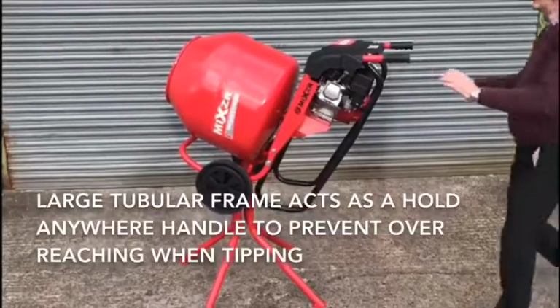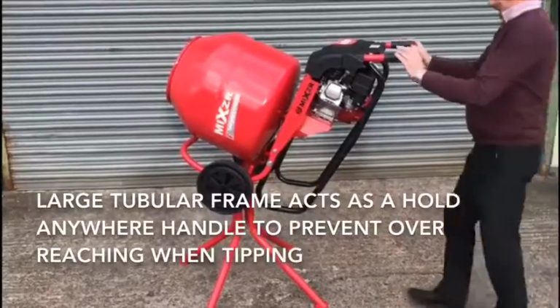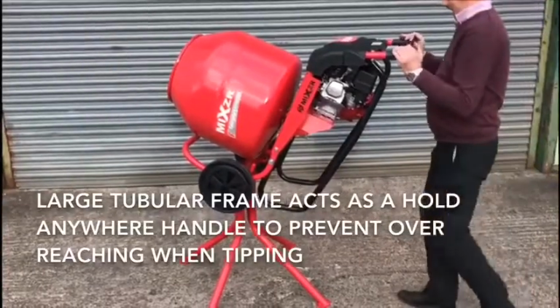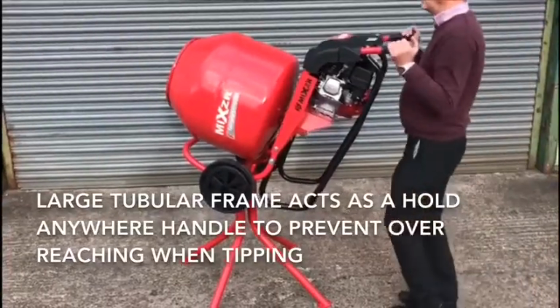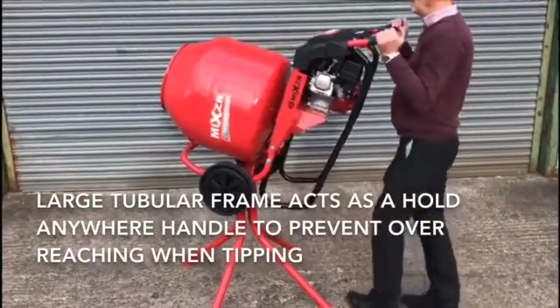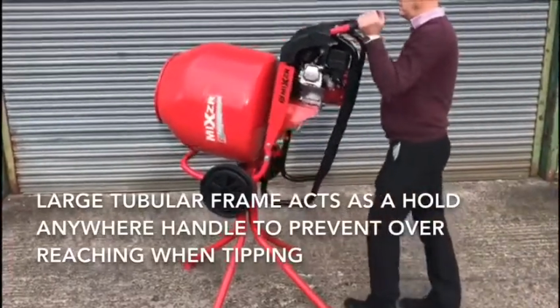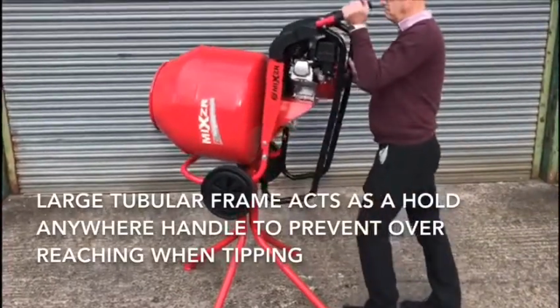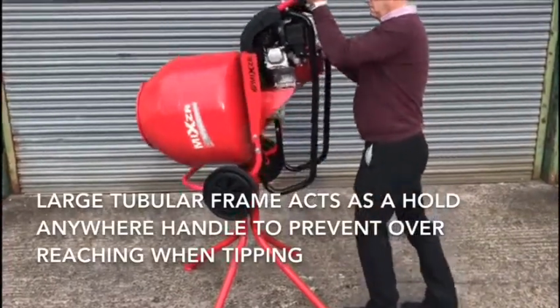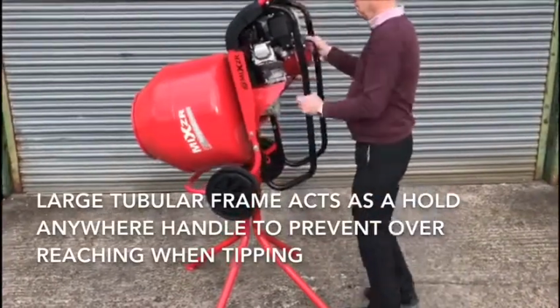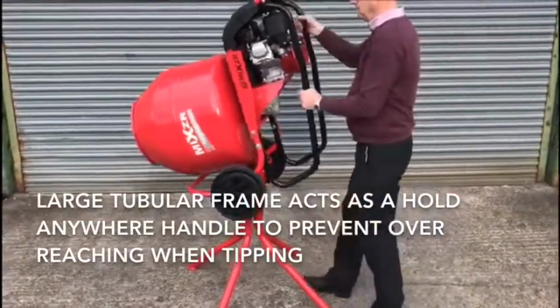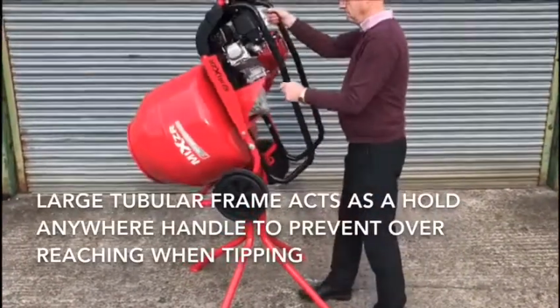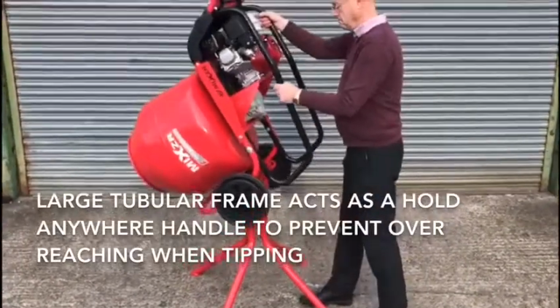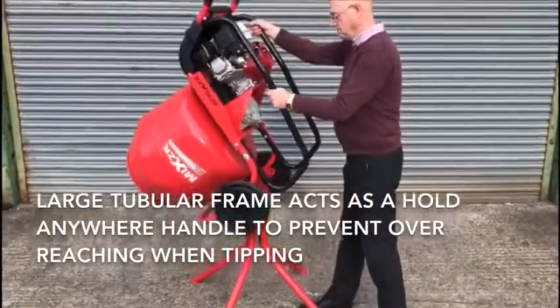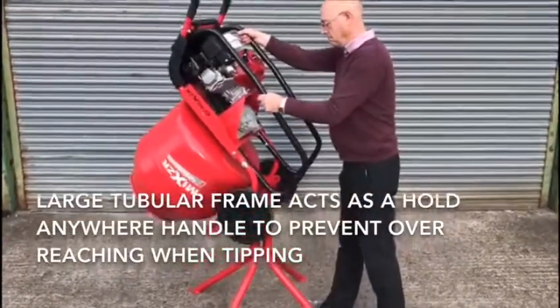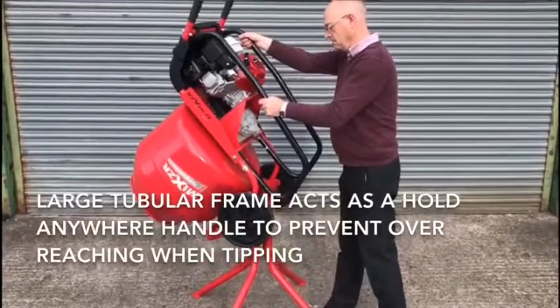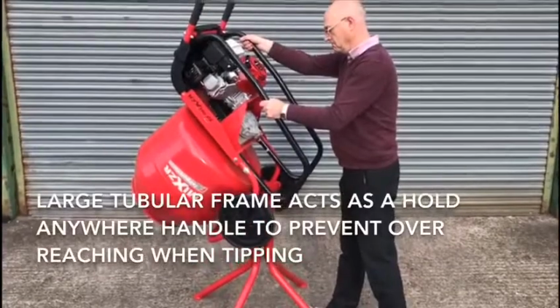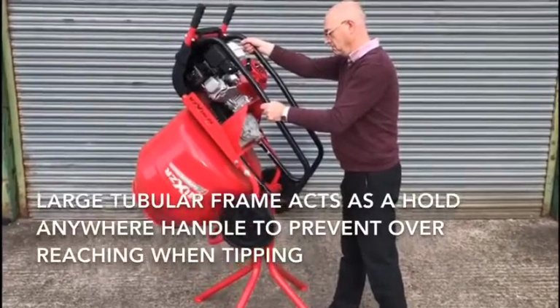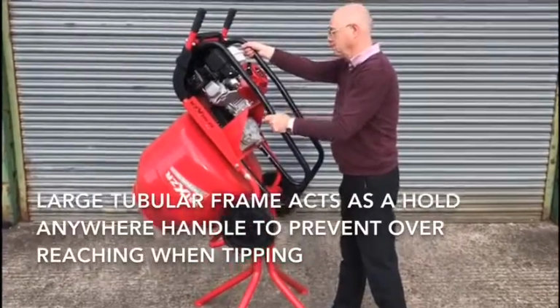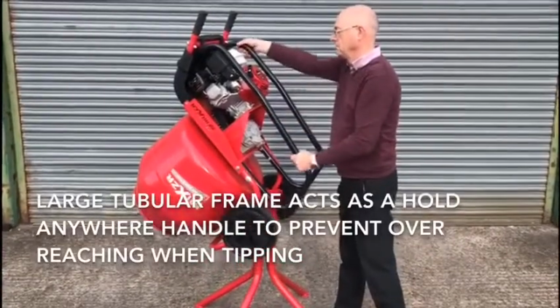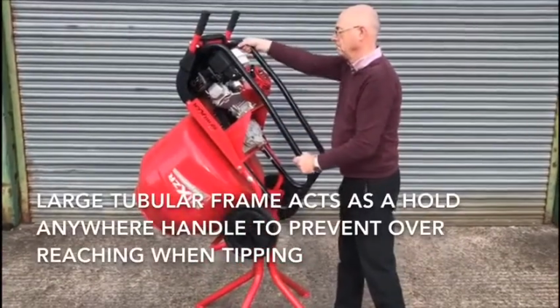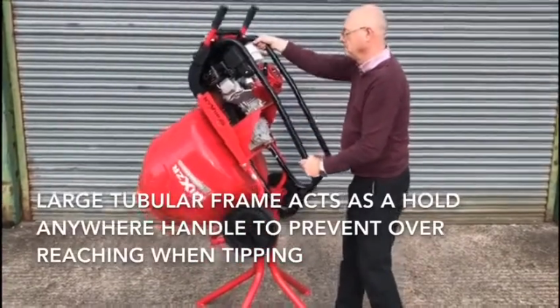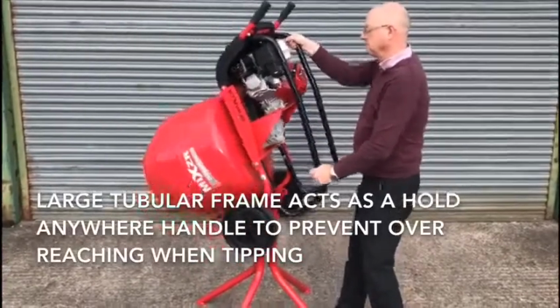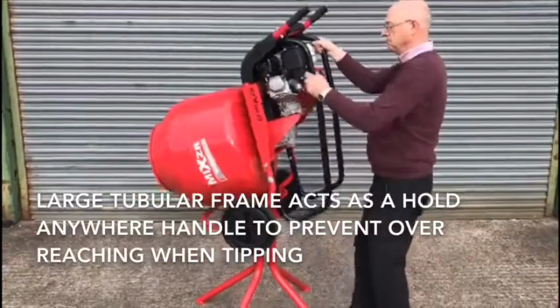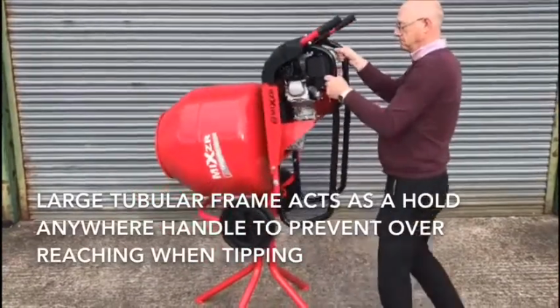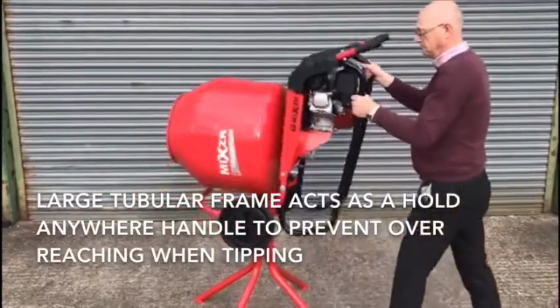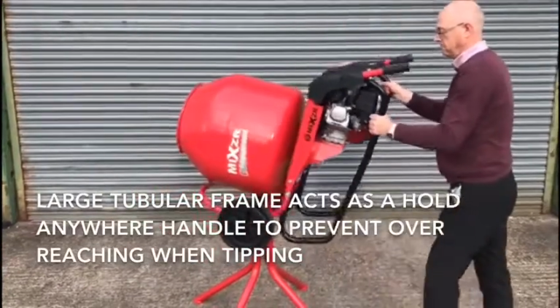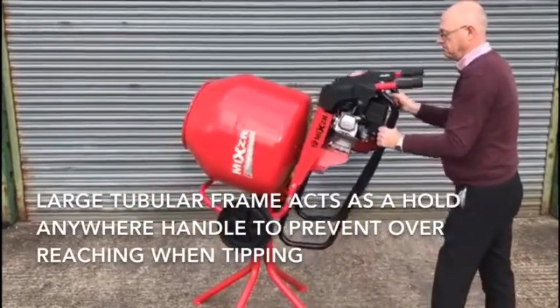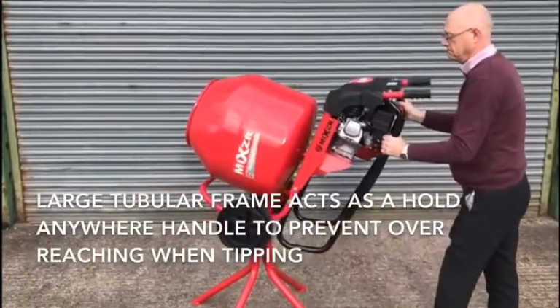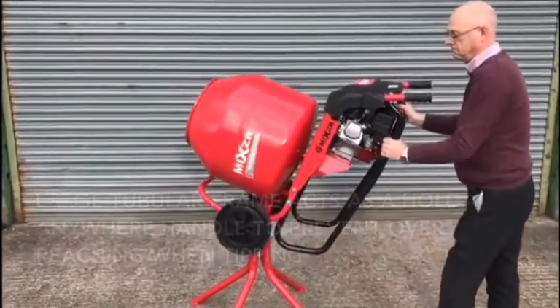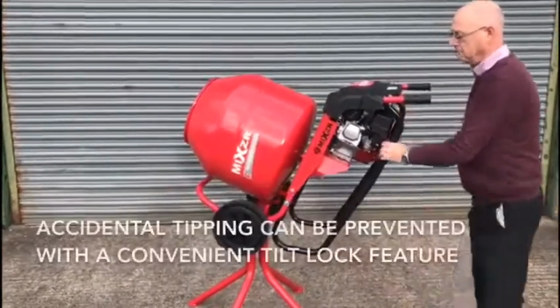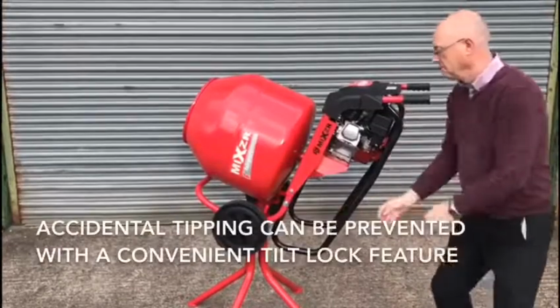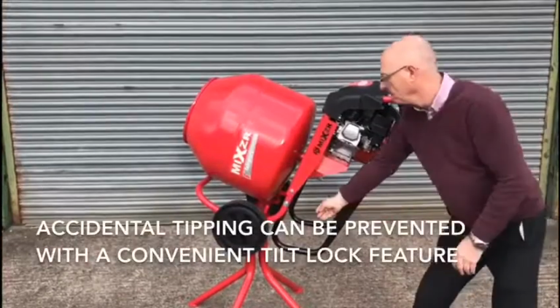The rear of the mixer benefits from a large tubular frame which acts as a hold anywhere handle to prevent overreaching when tipping.